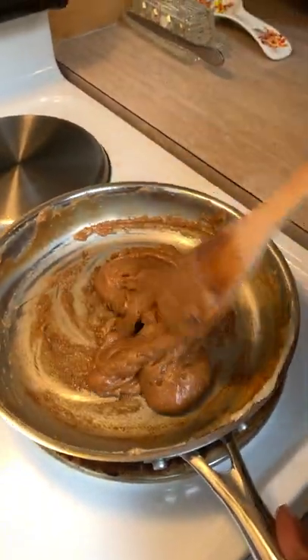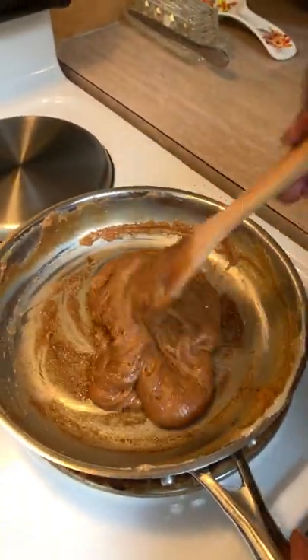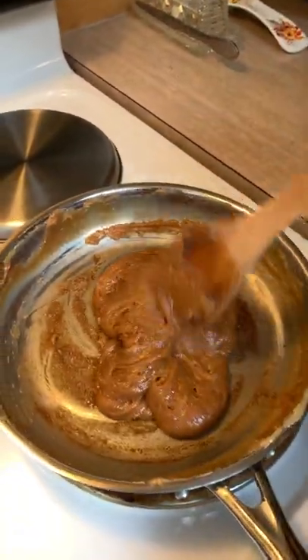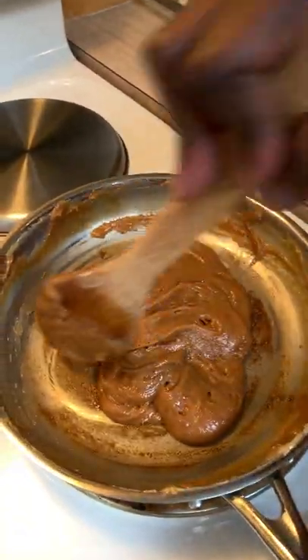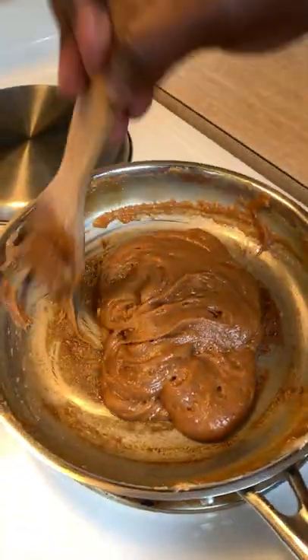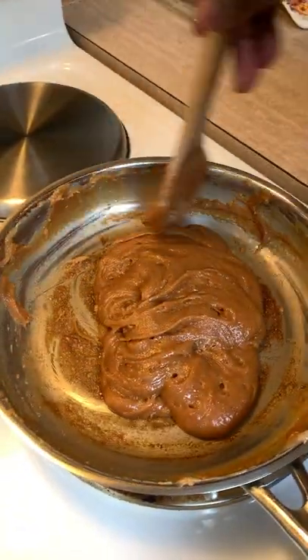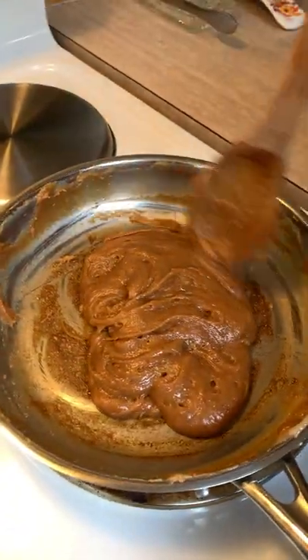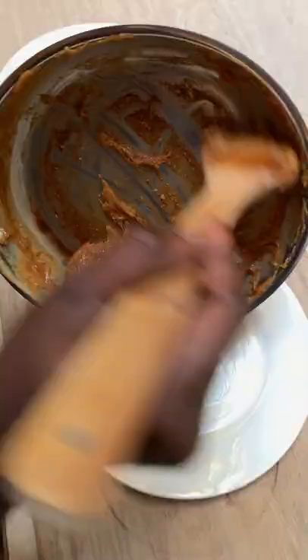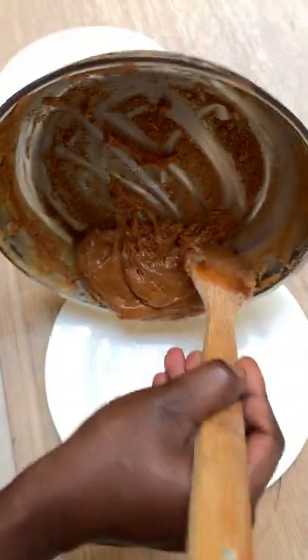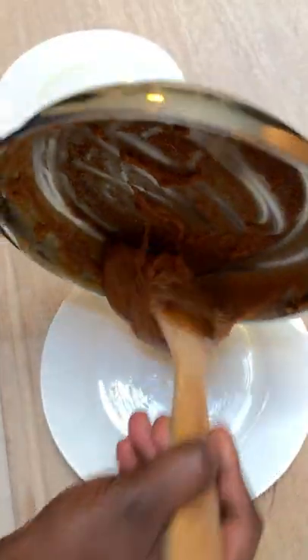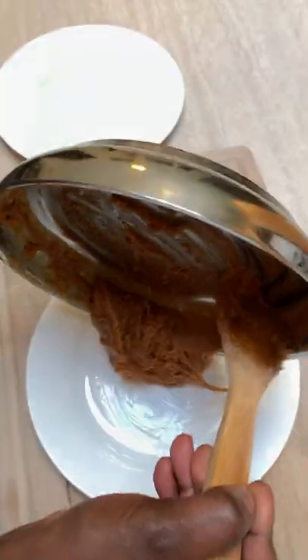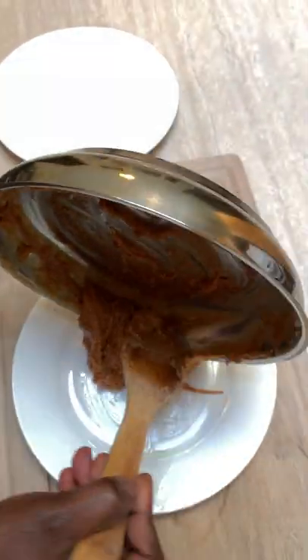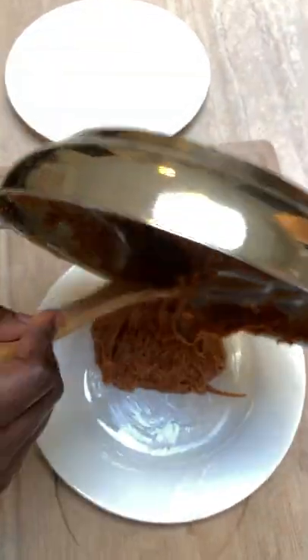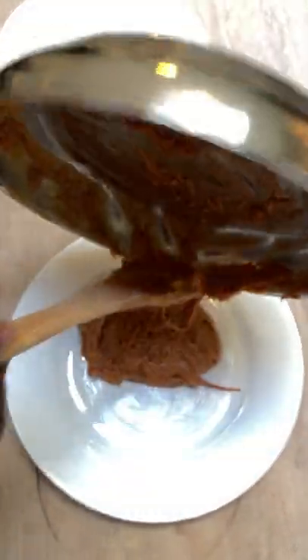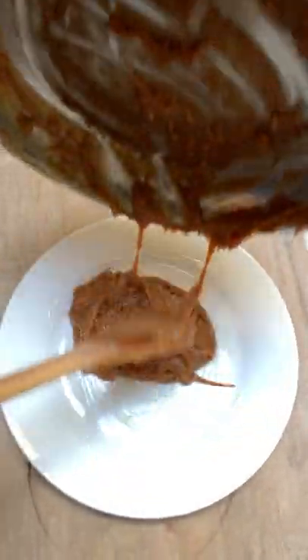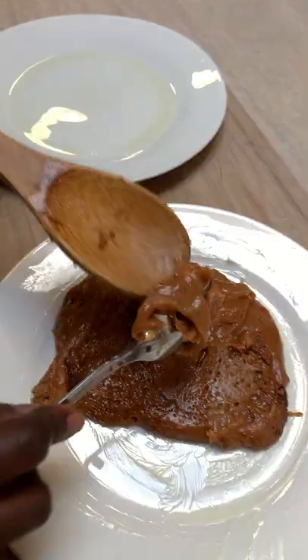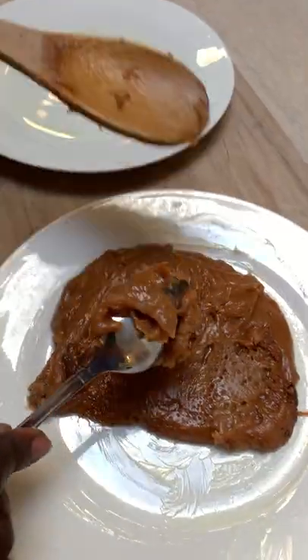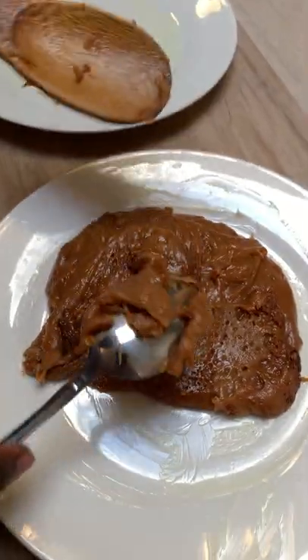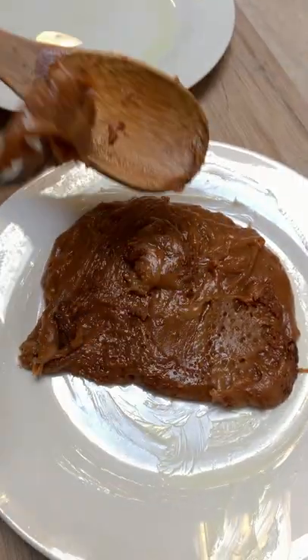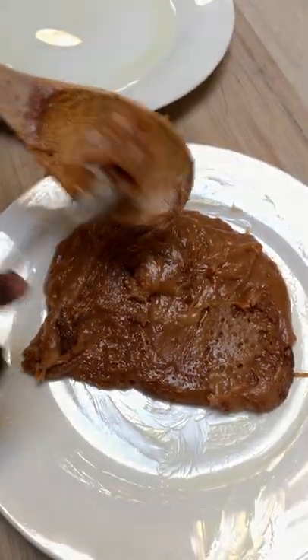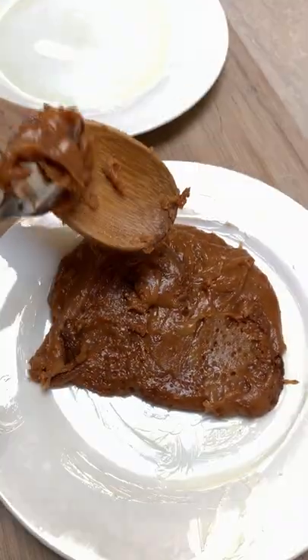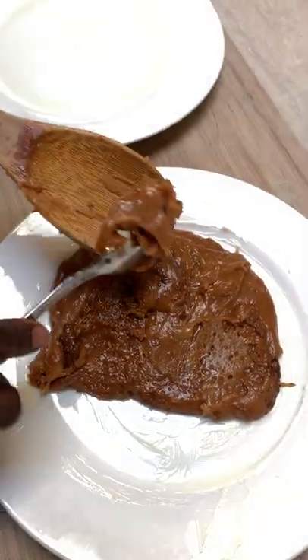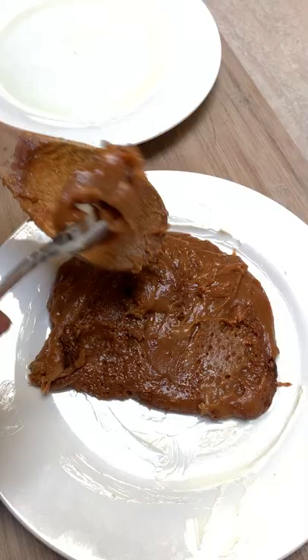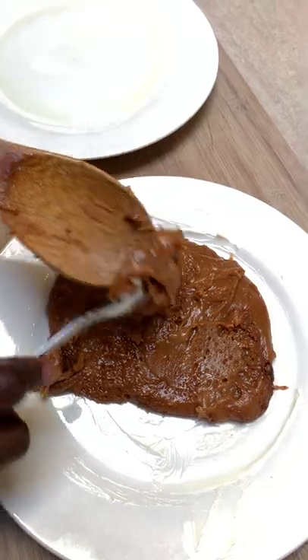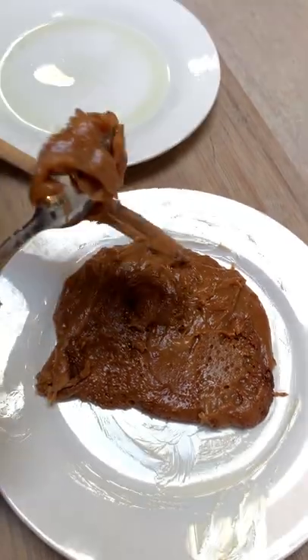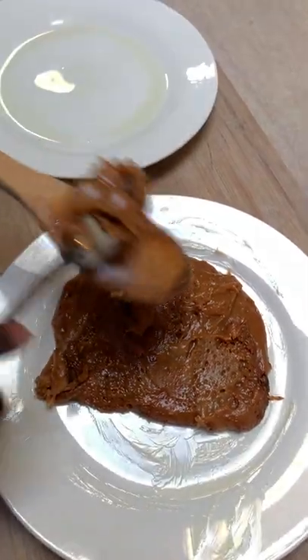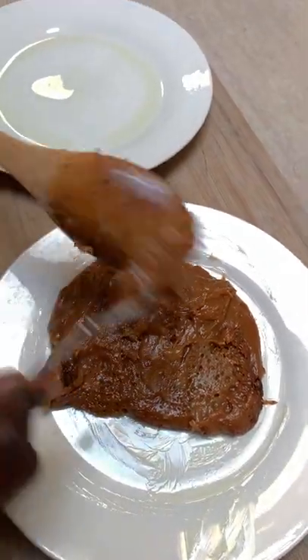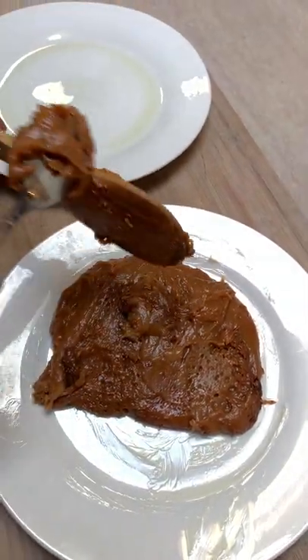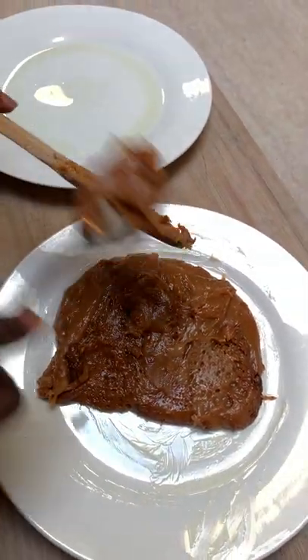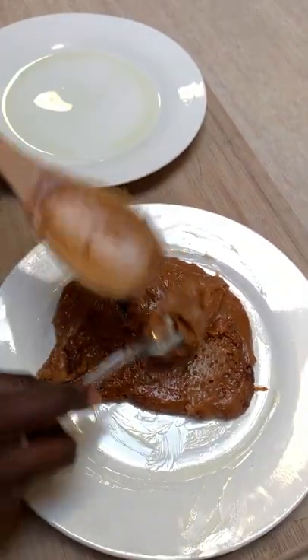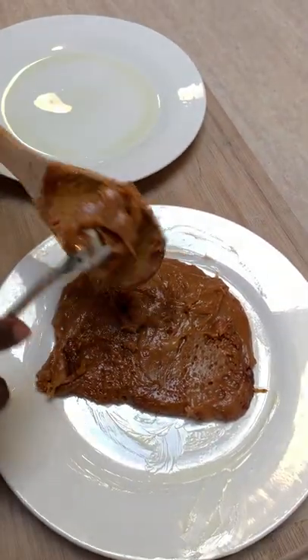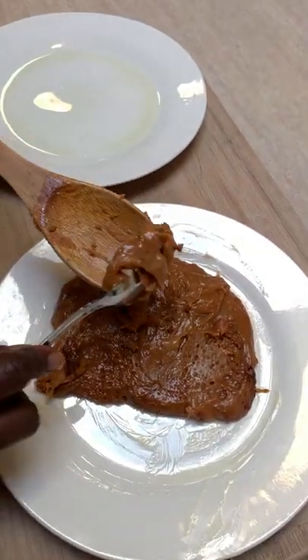Pour your condensed milk onto your plate. Be advised, this candy will harden in a matter of minutes, so you only have a few minutes to shape it into the form you want.